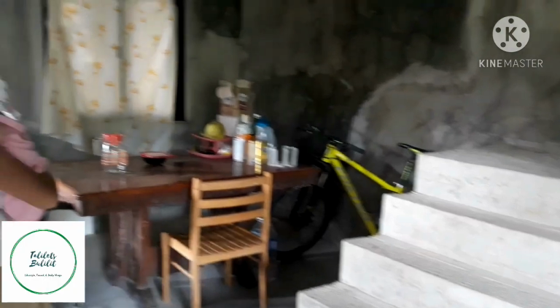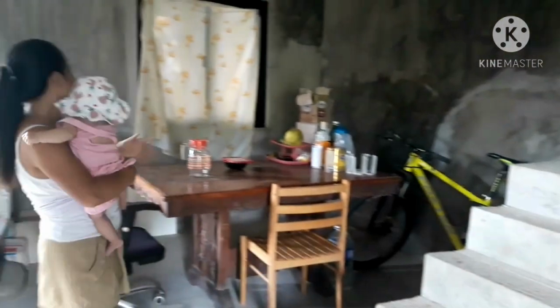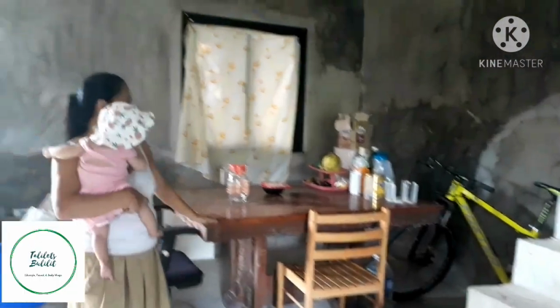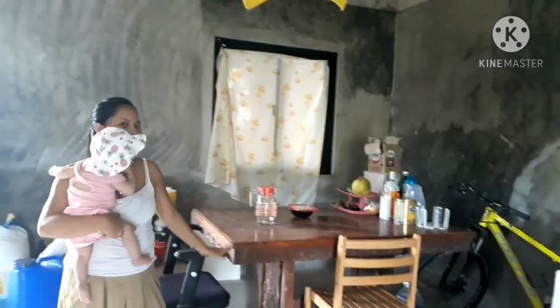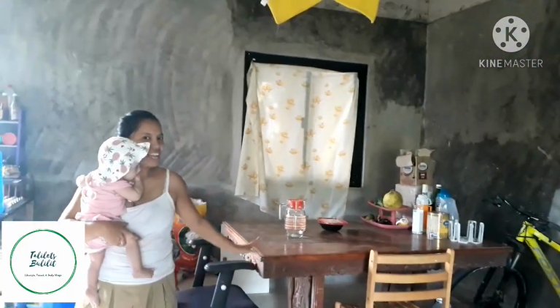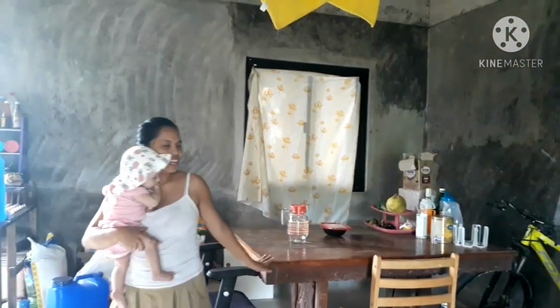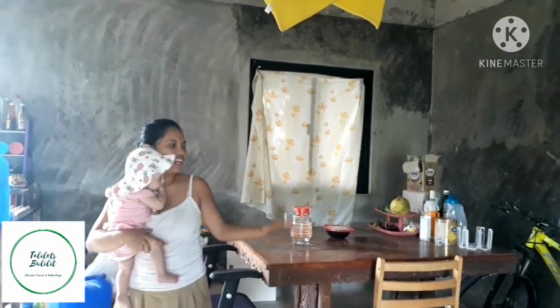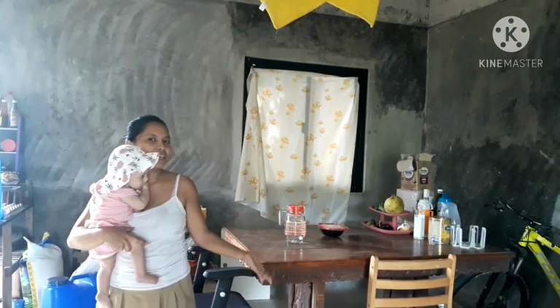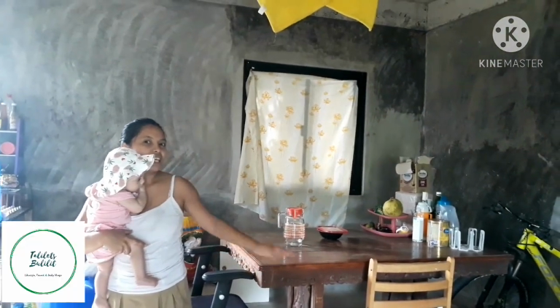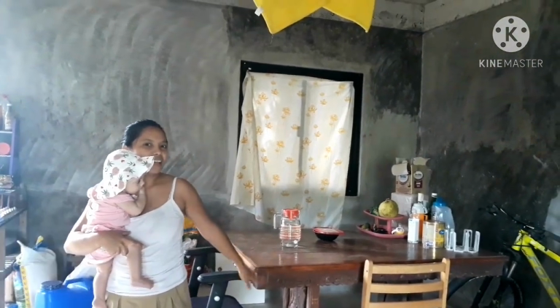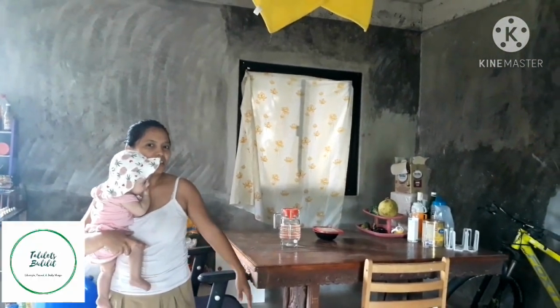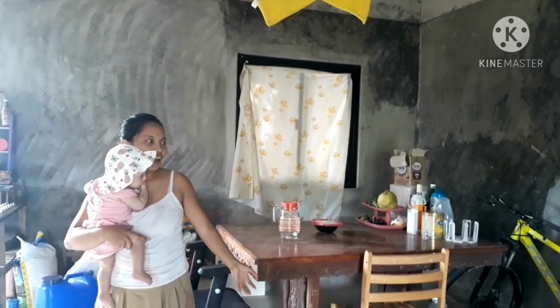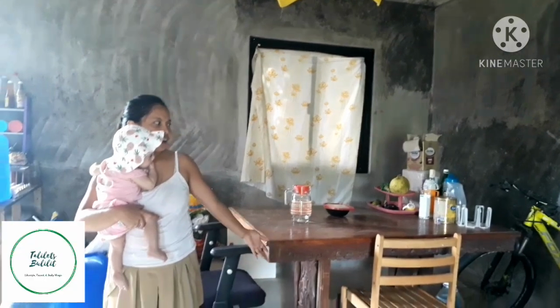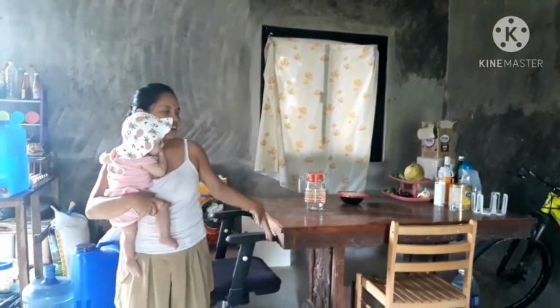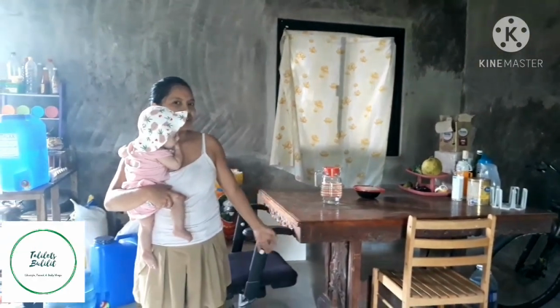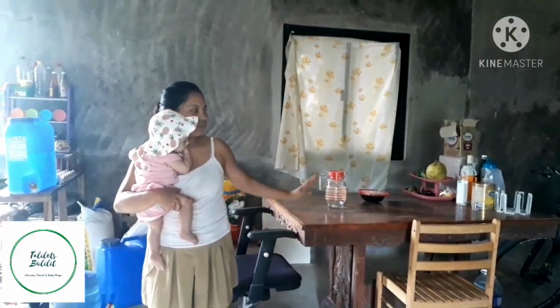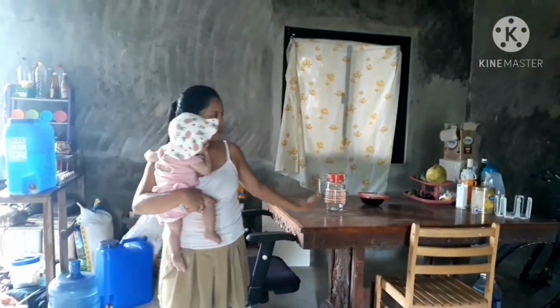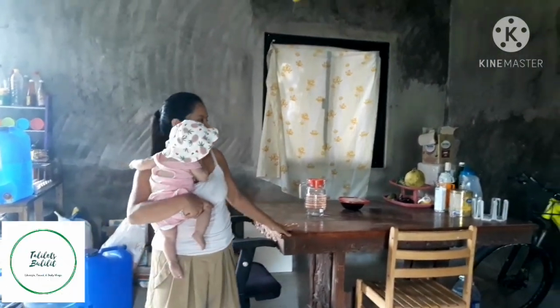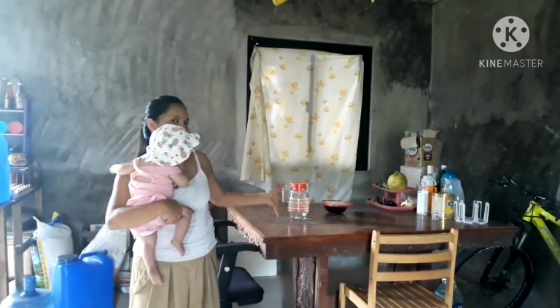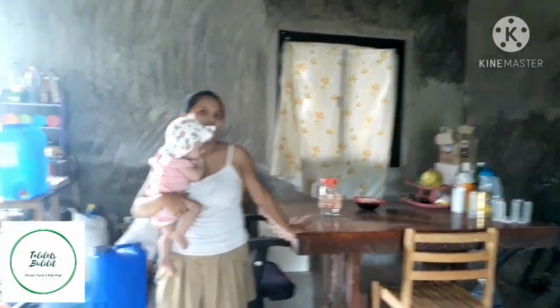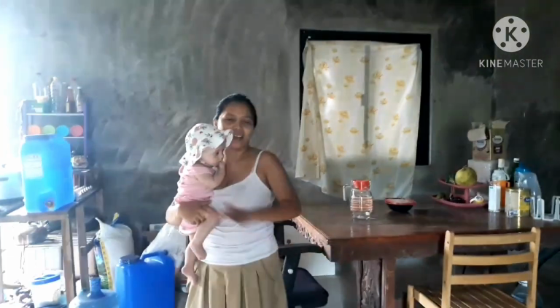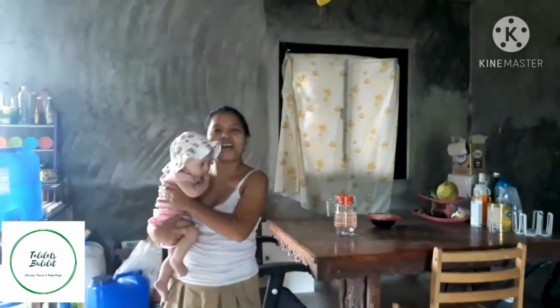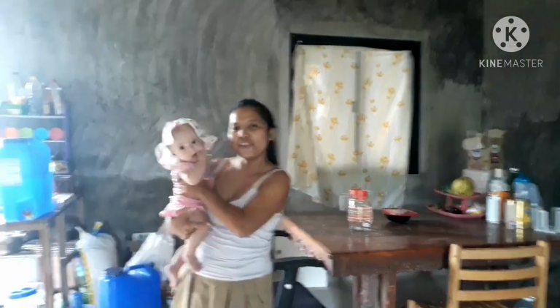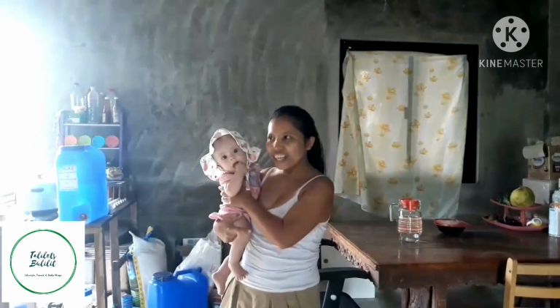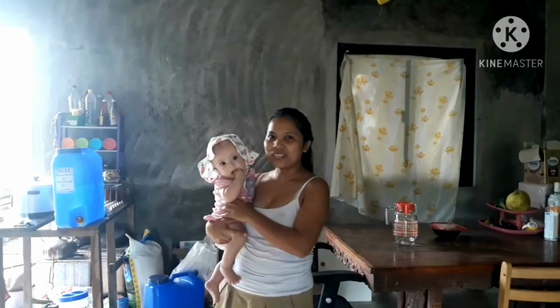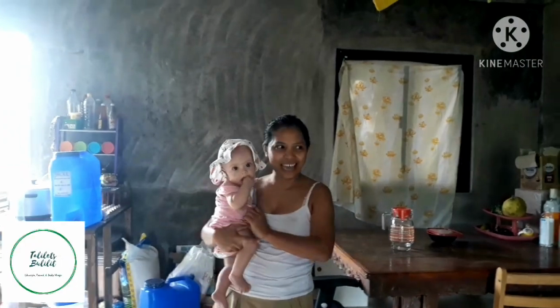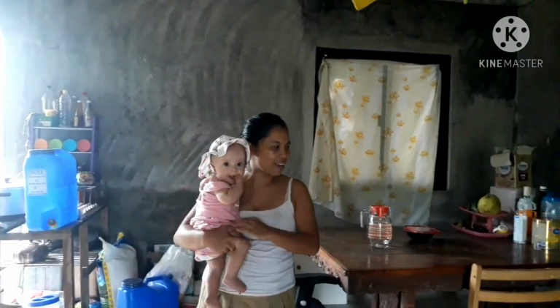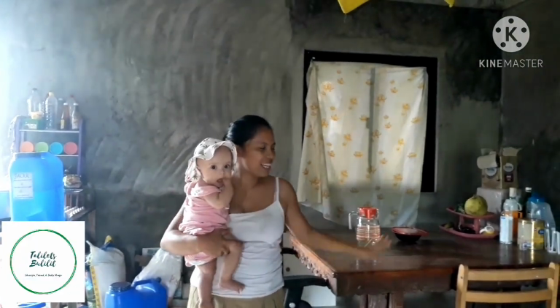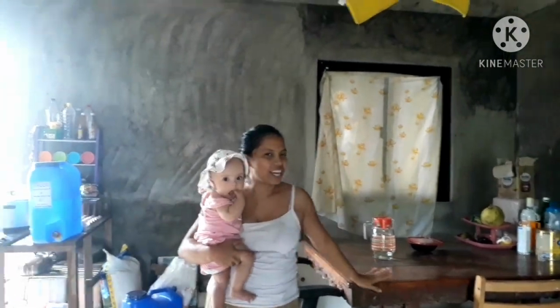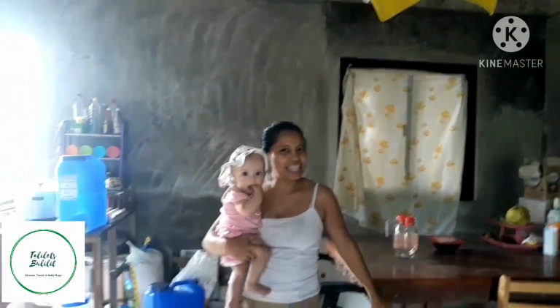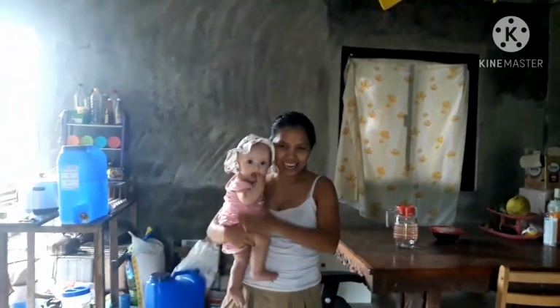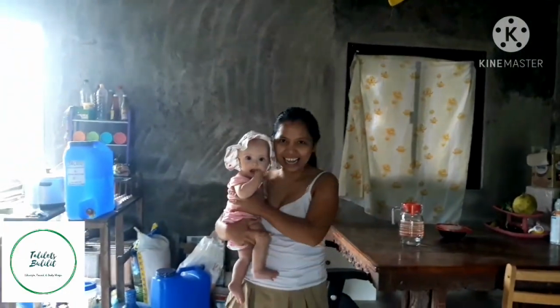Tapos ito yung magiging kusina namin — oh, I mean, yung dining. Dining area ito. So ito na yung mess. At least meron na kaming dining table — okay na yun. Chairs na lang yung kailangan.